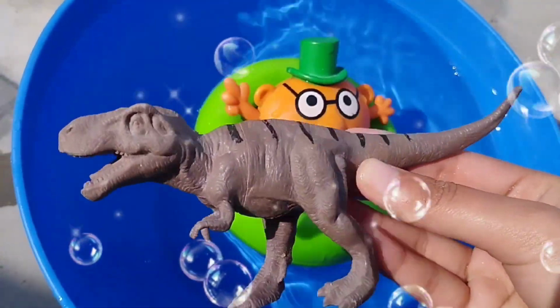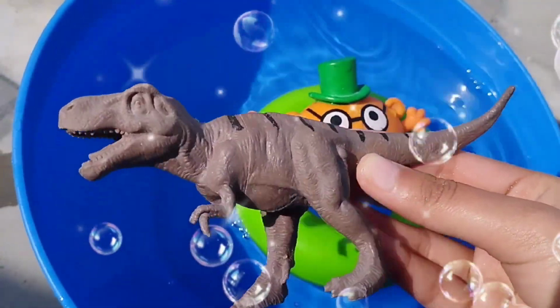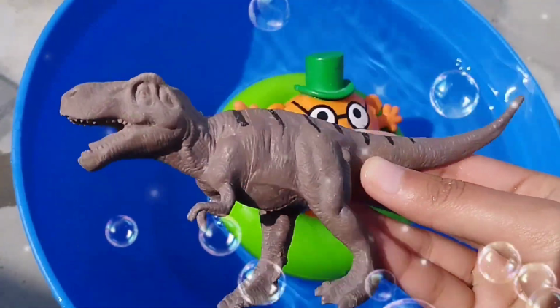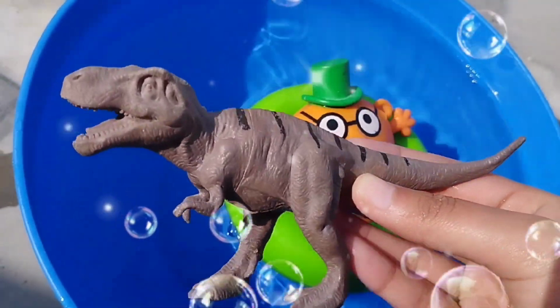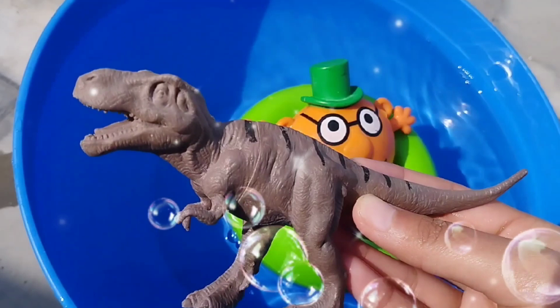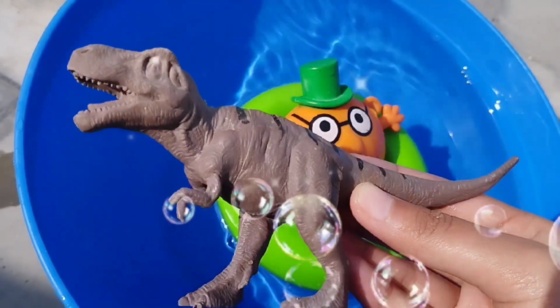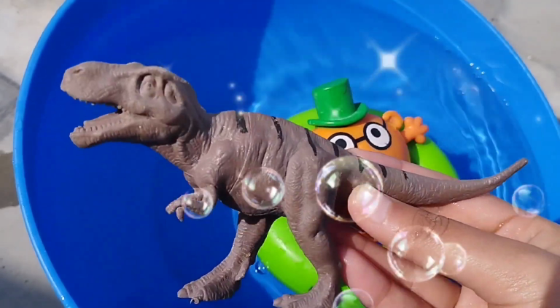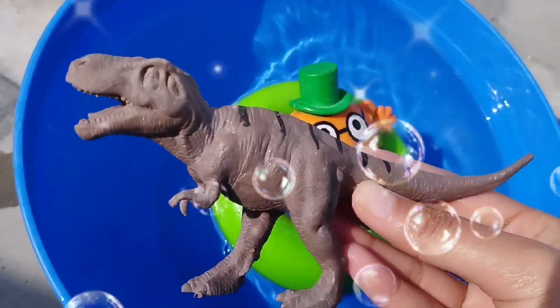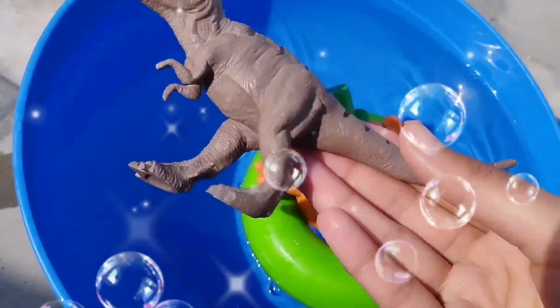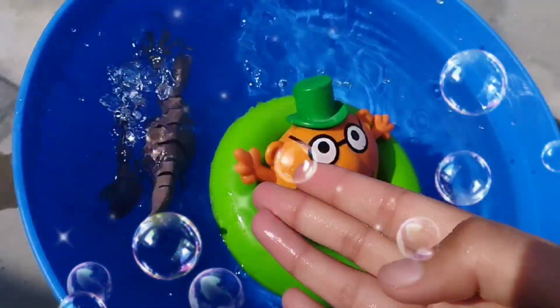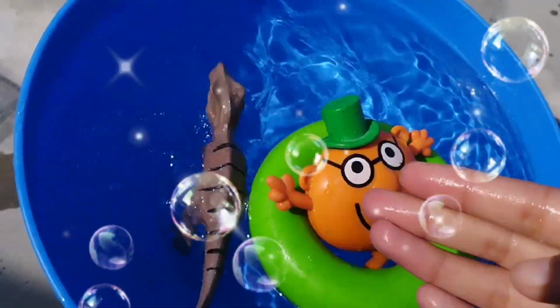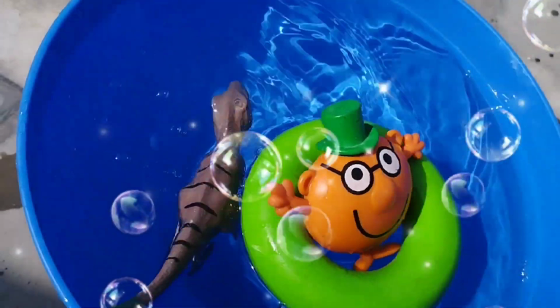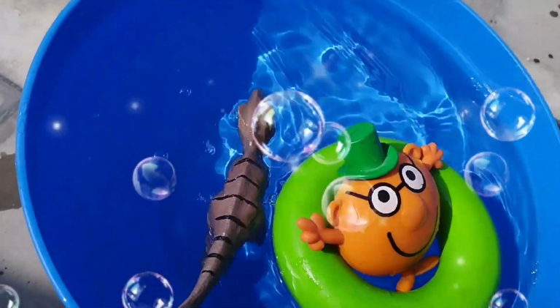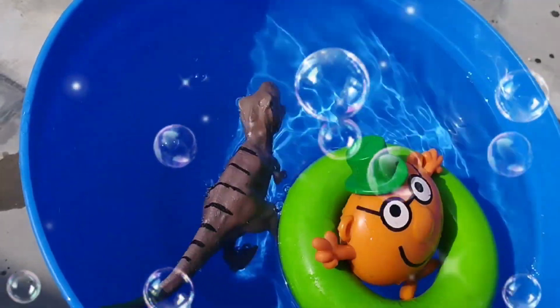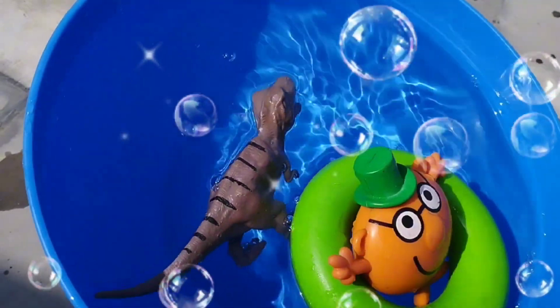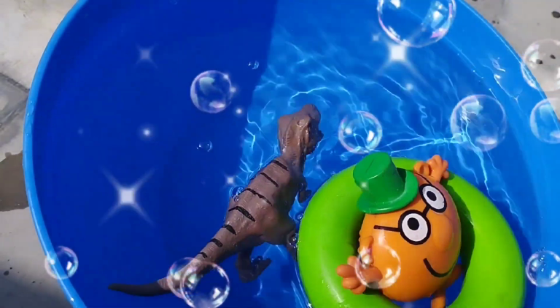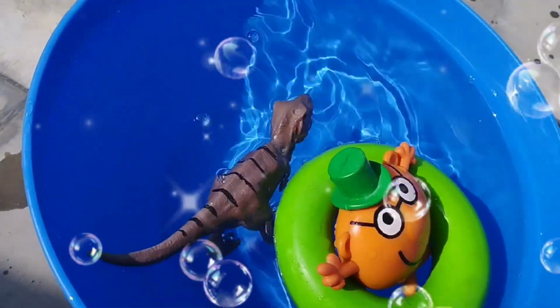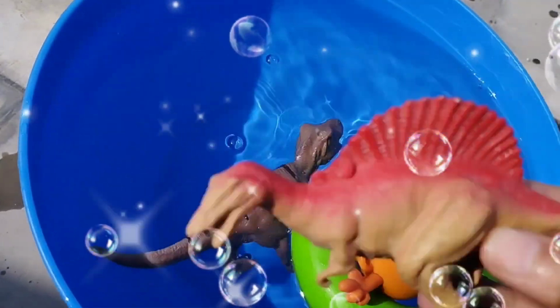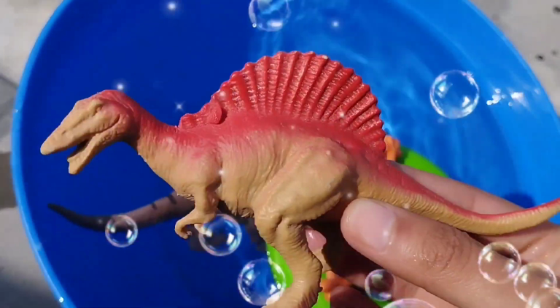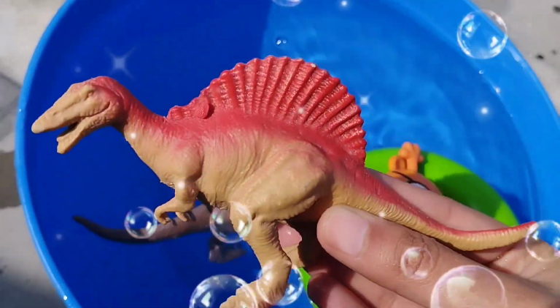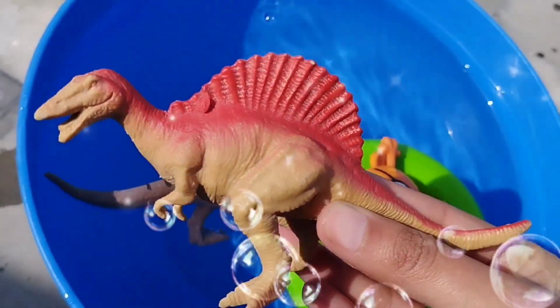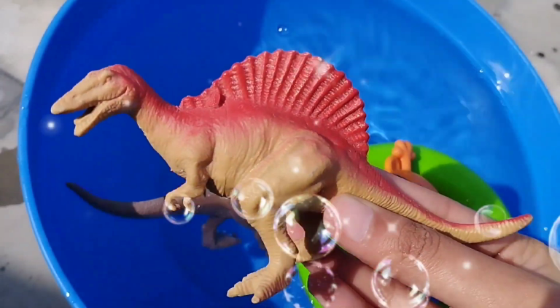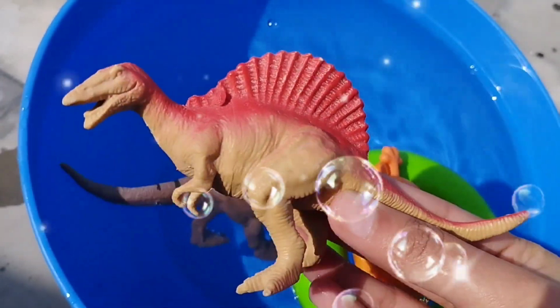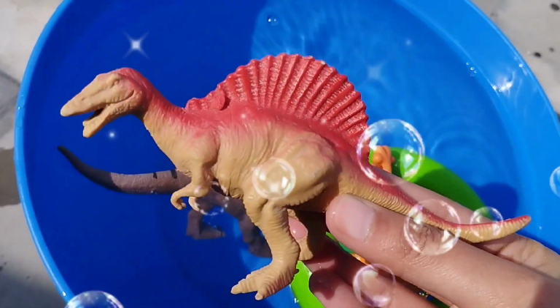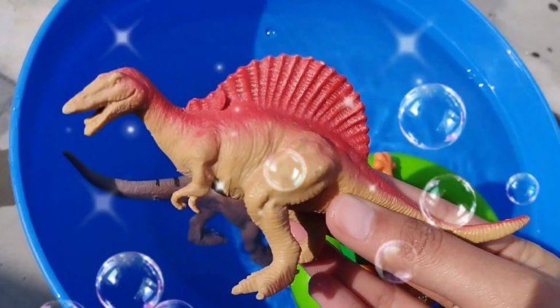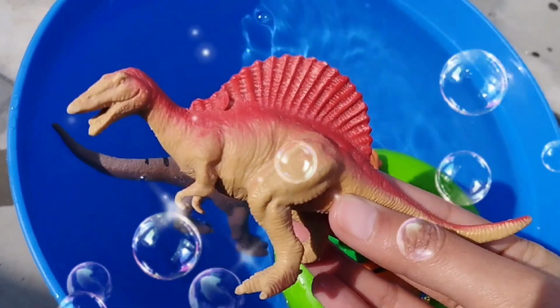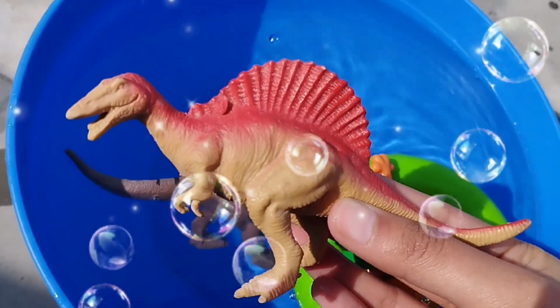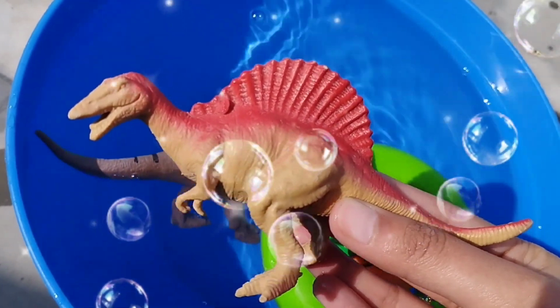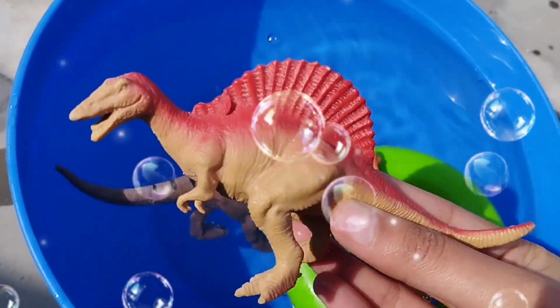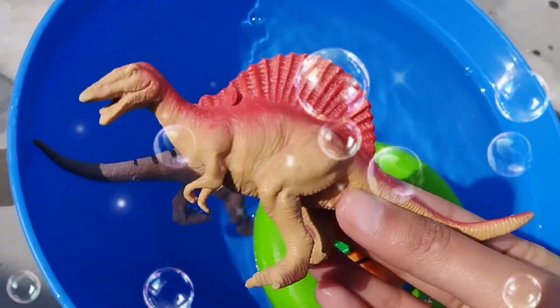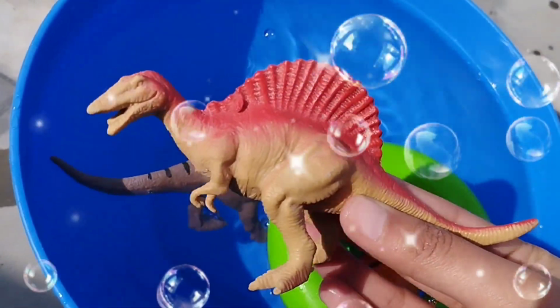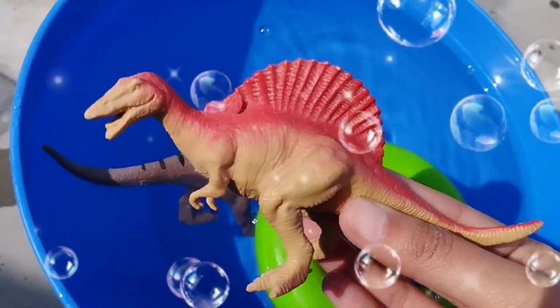This is a brown T-Rex. A brown T-Rex. This is a Spinosaurus. A Spinosaurus.